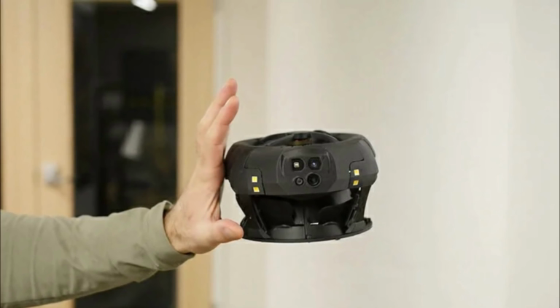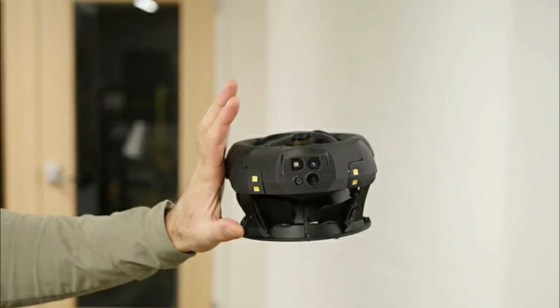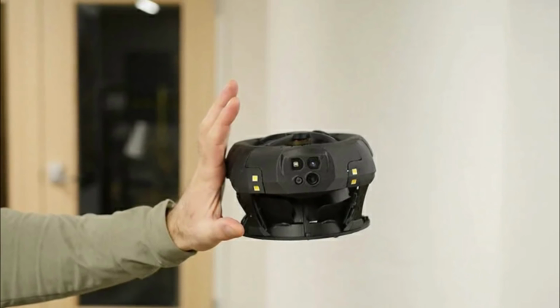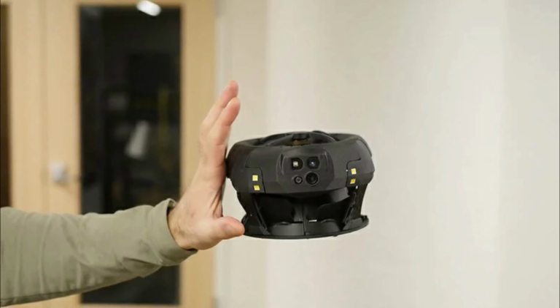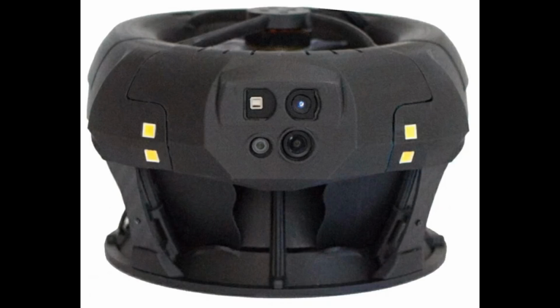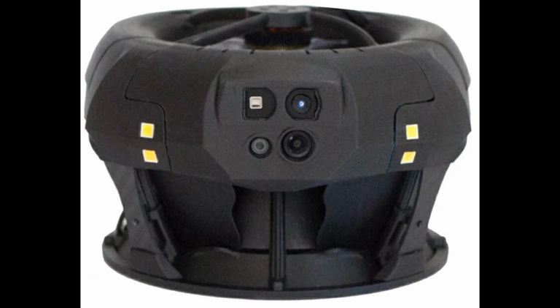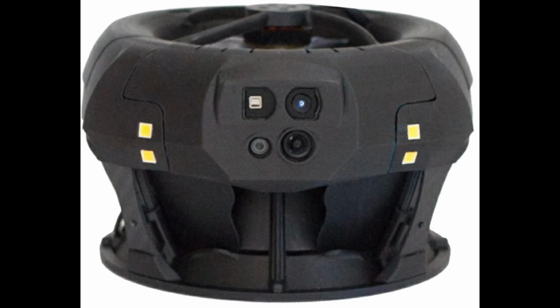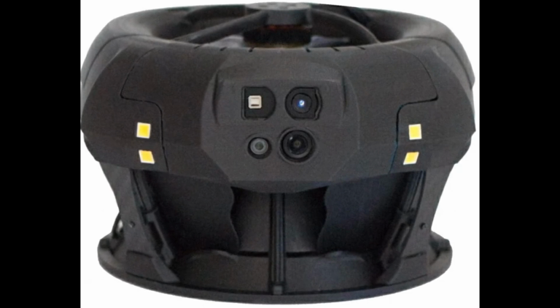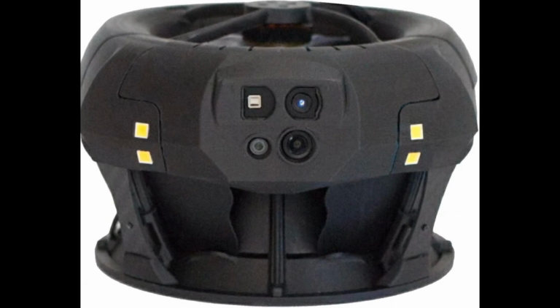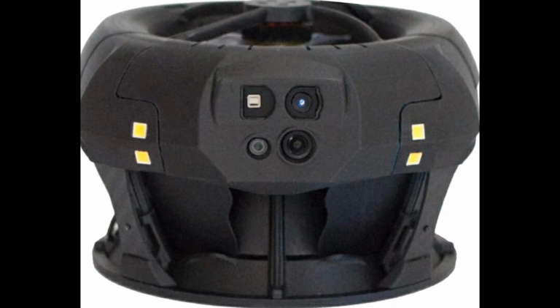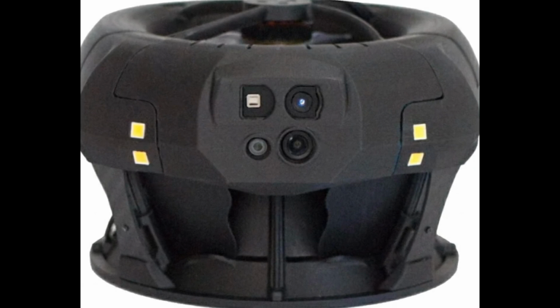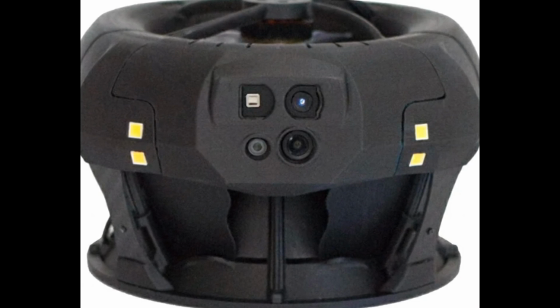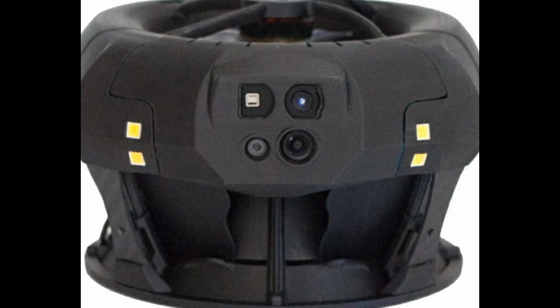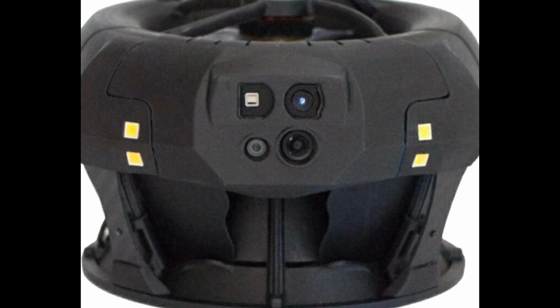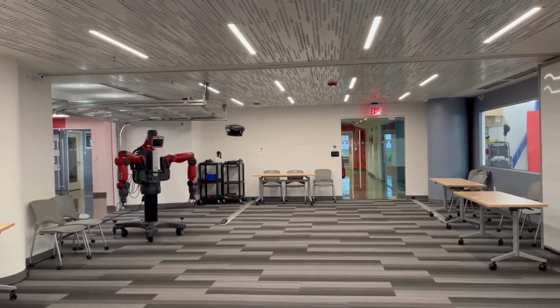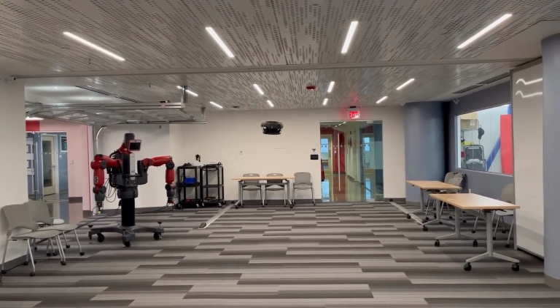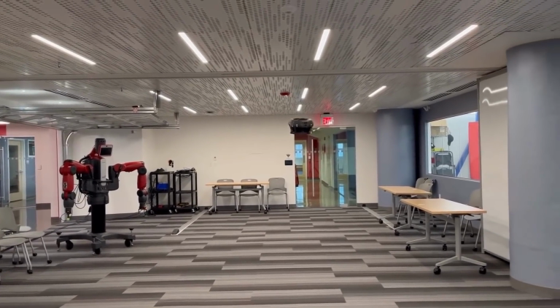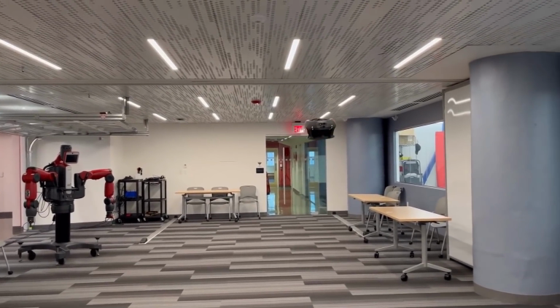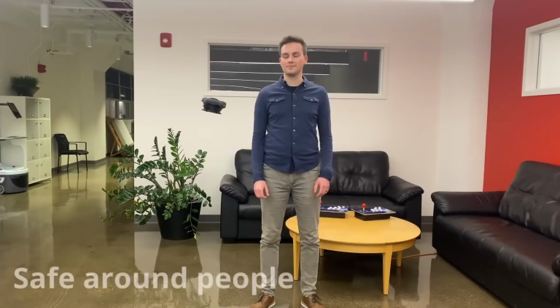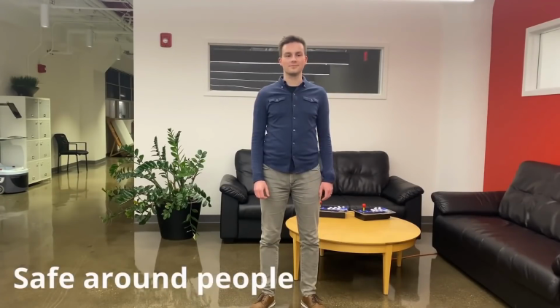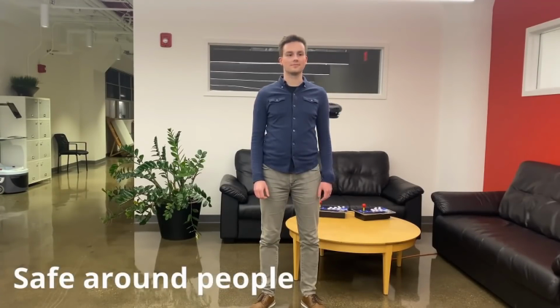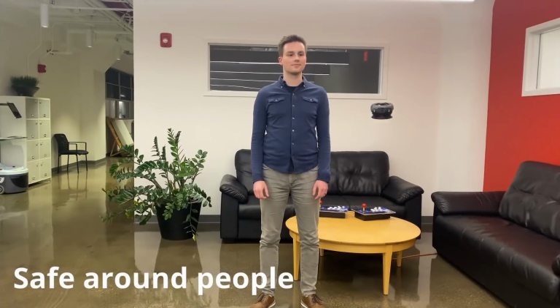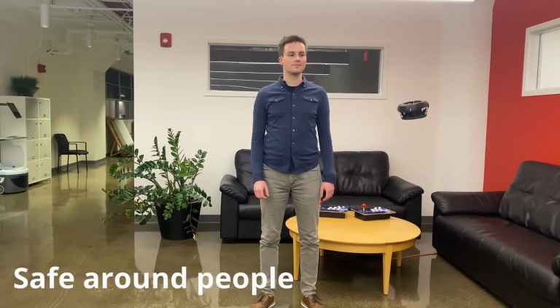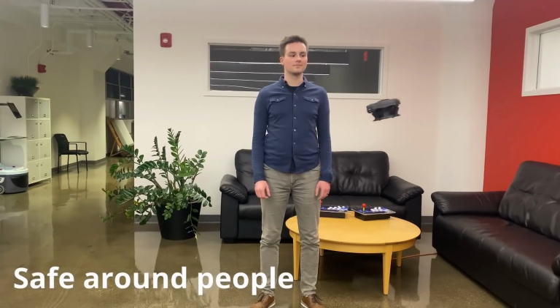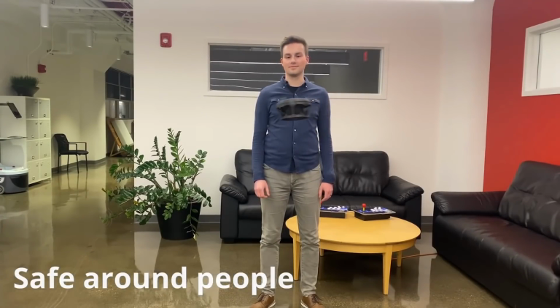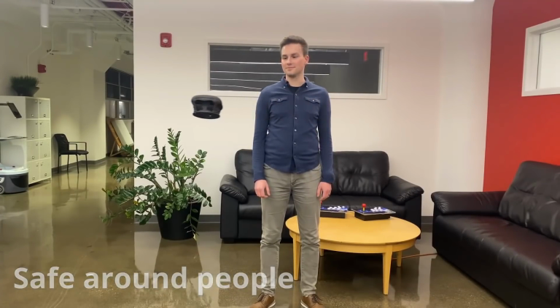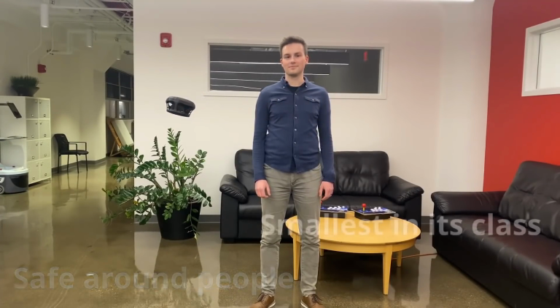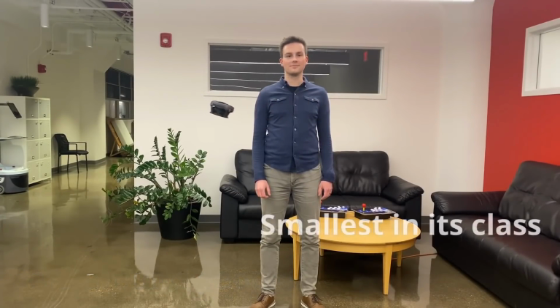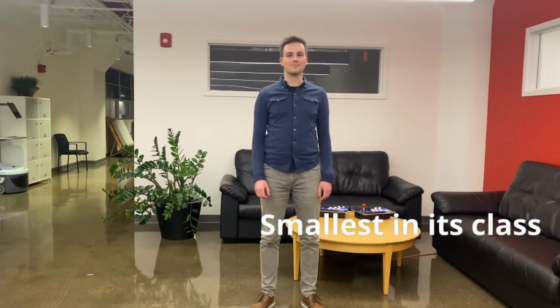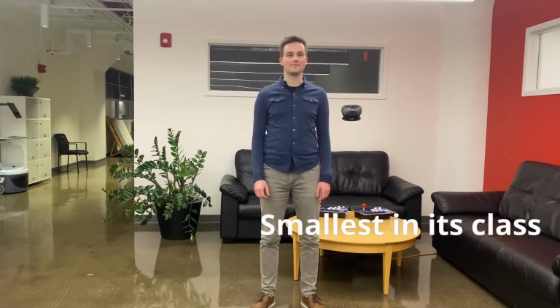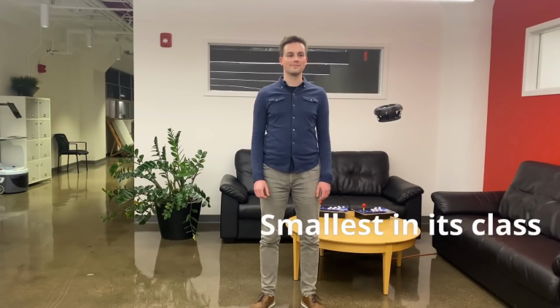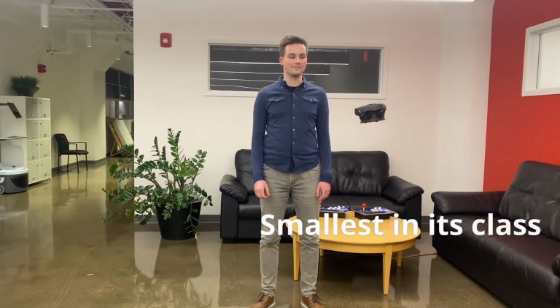The donut-shaped drone comes in a compact design with its propellers integrated into its body. With its small silhouette that can fit in the palm of your hand, it can safely bounce around people in tight spaces and near sensitive equipment.